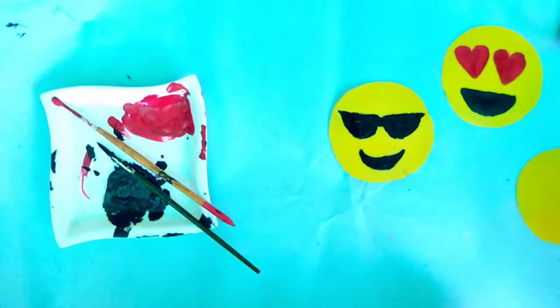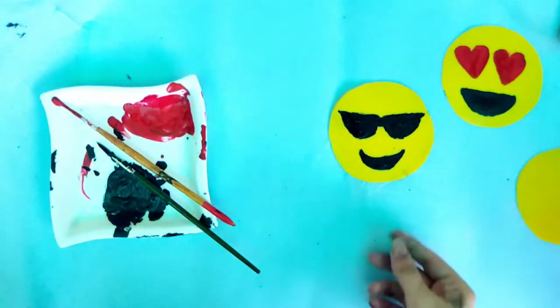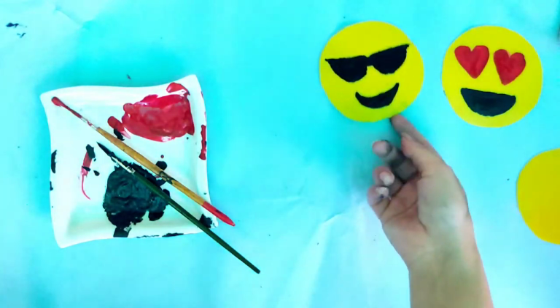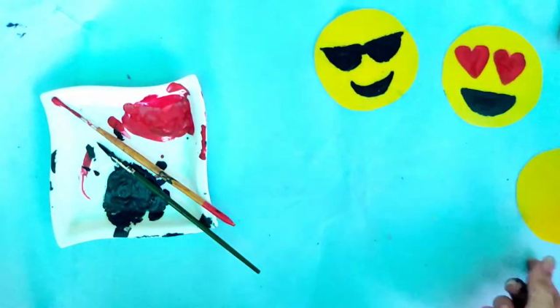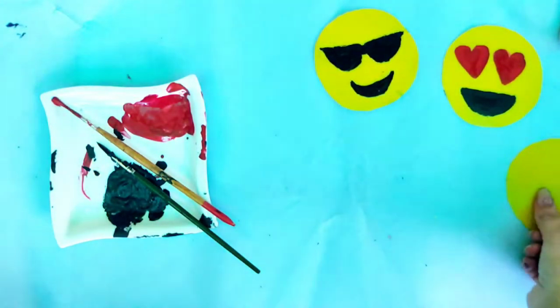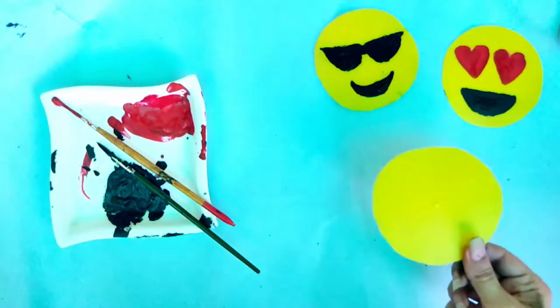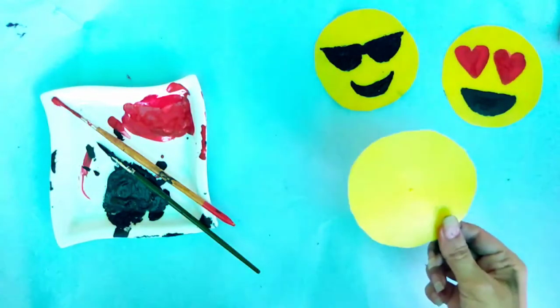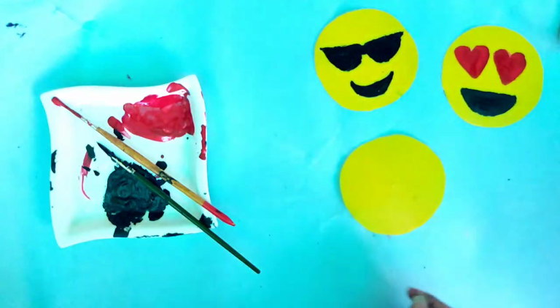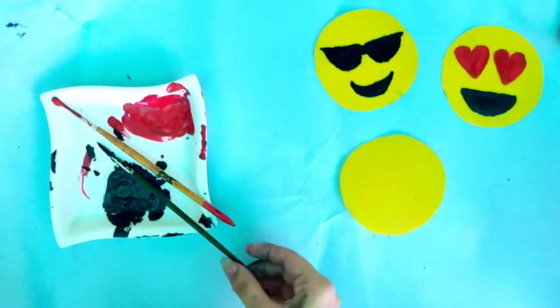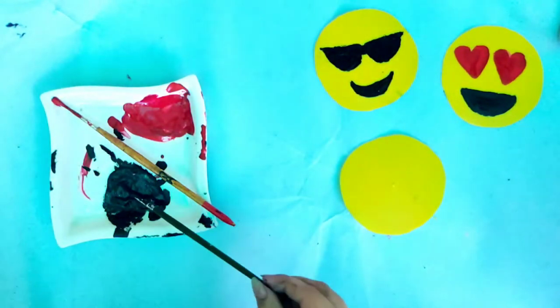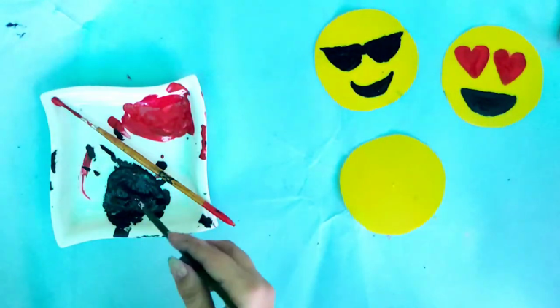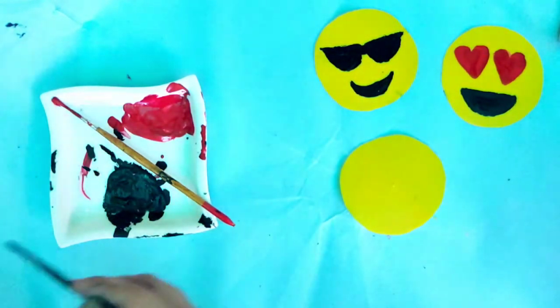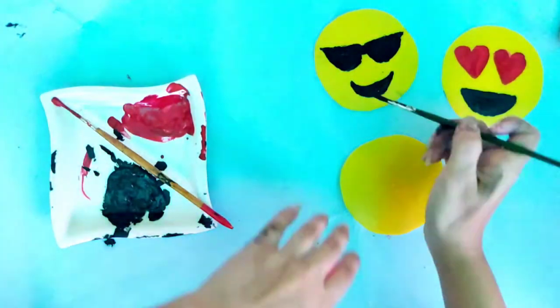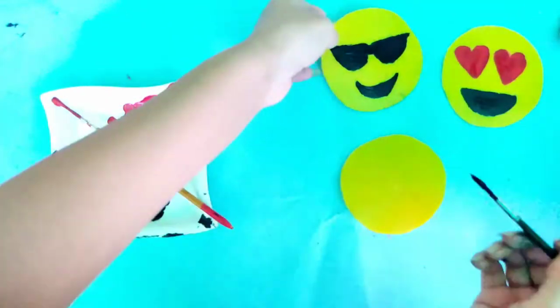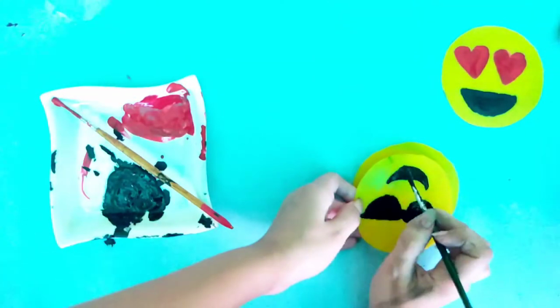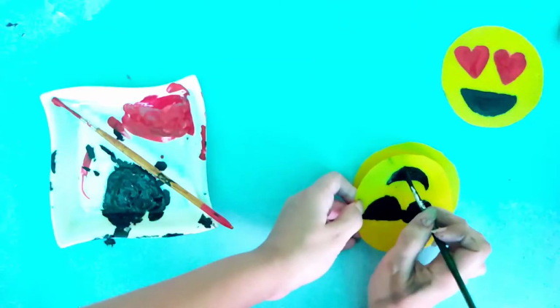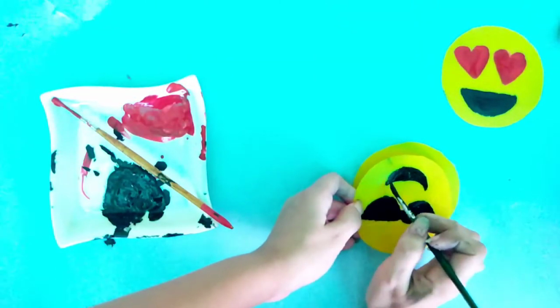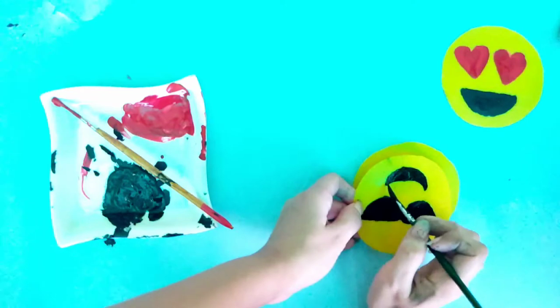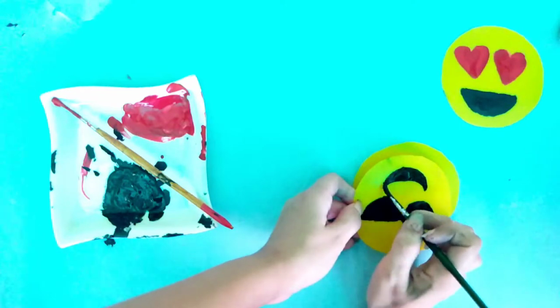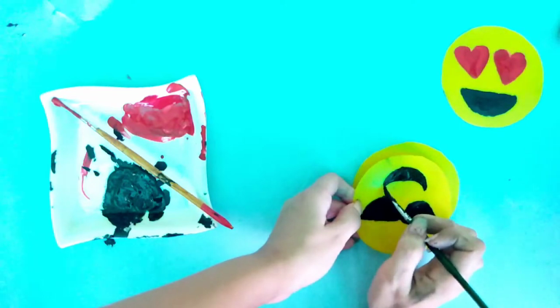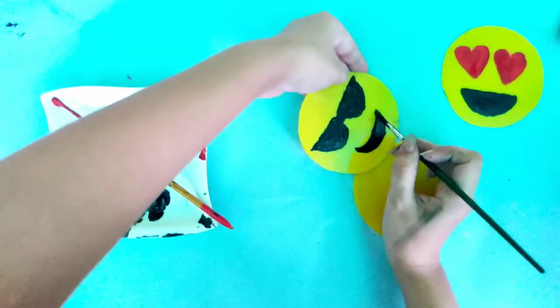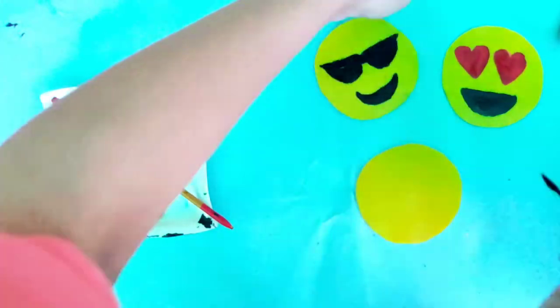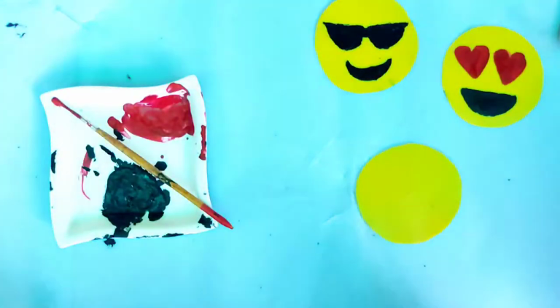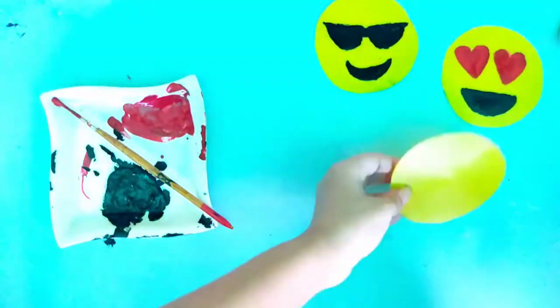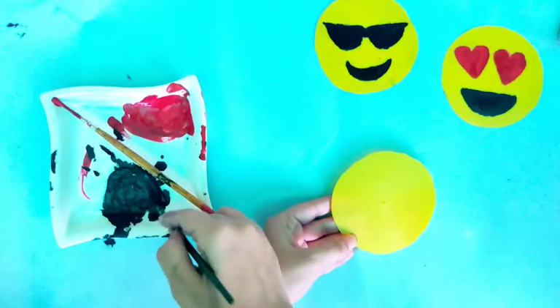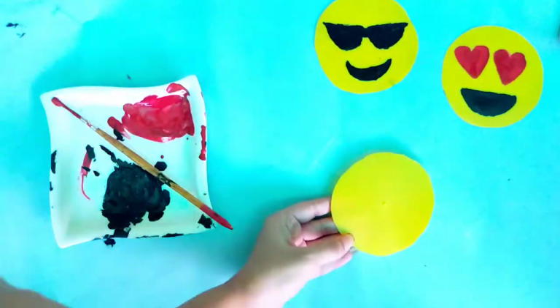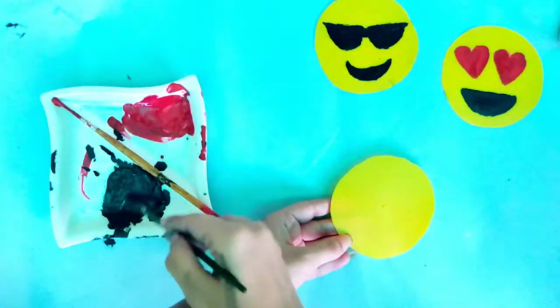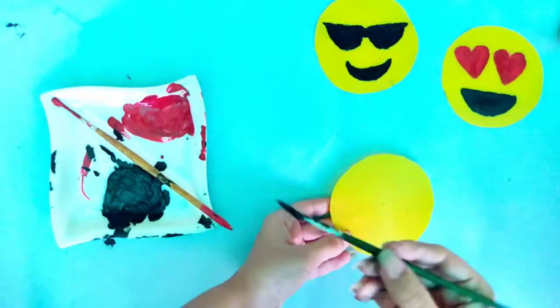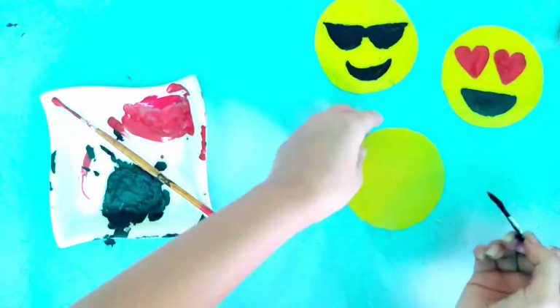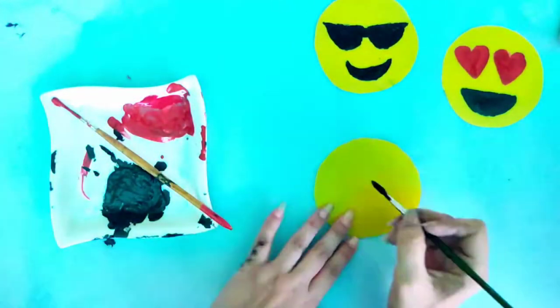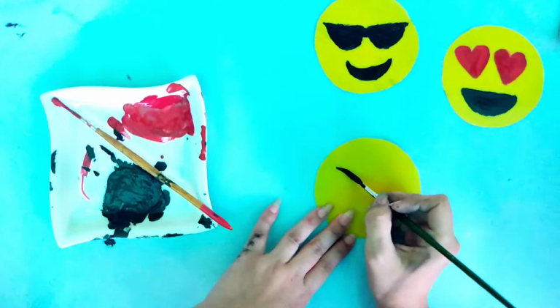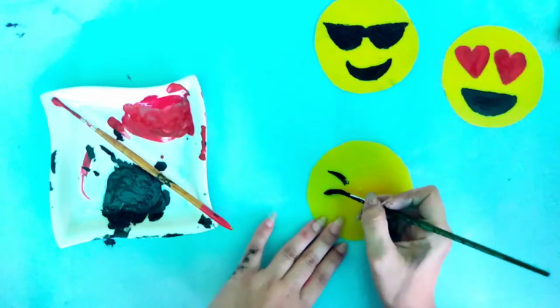Now I am going to make one more. The smile was not good so I just corrected it, and now I'm going to make the last one — this is my favorite.